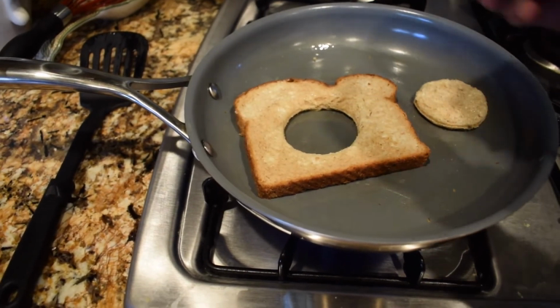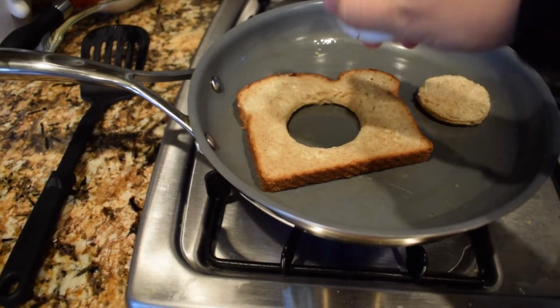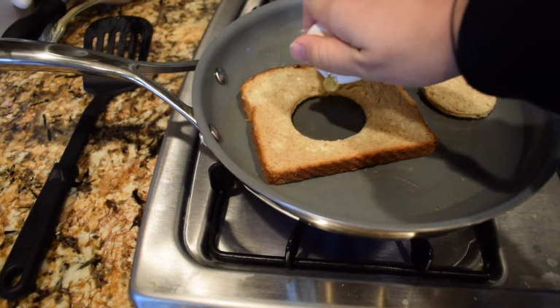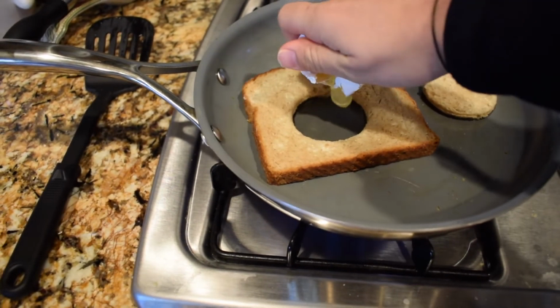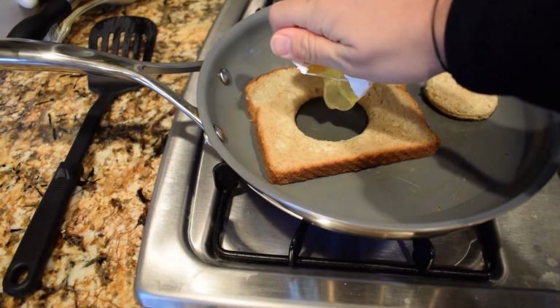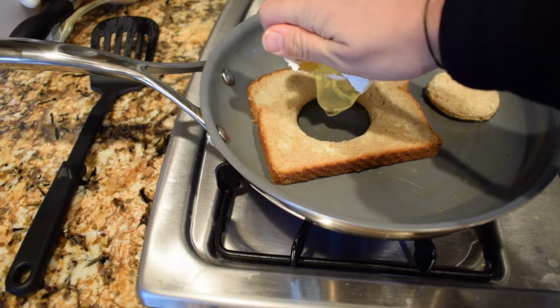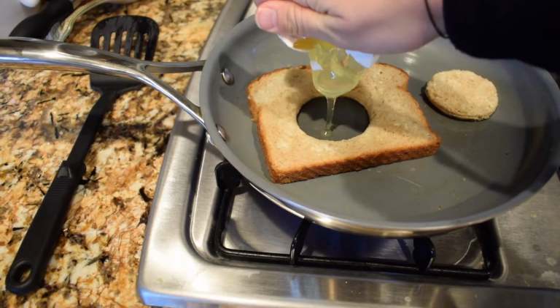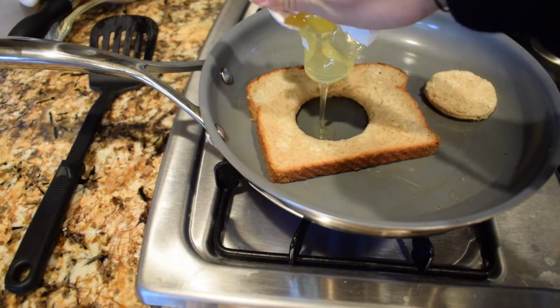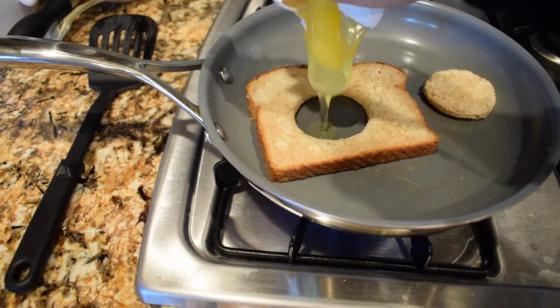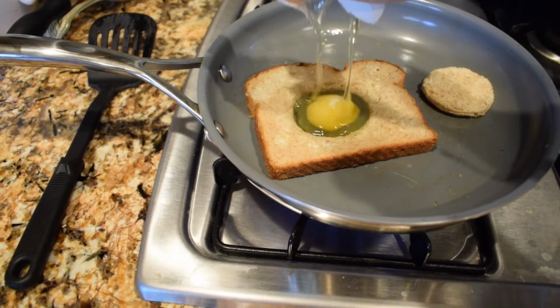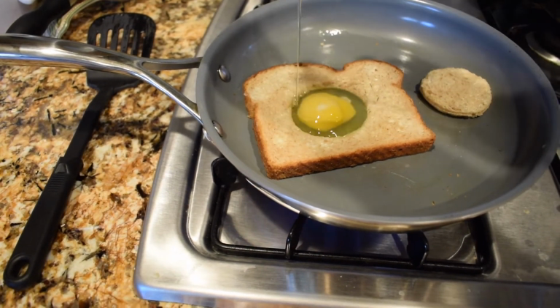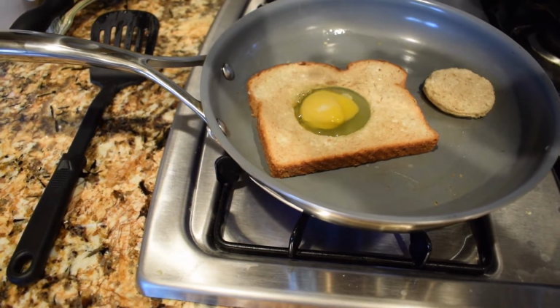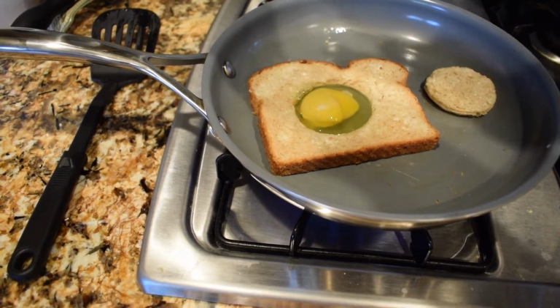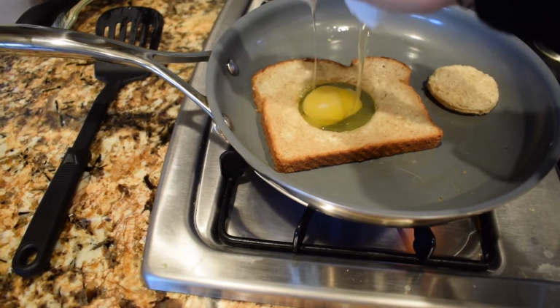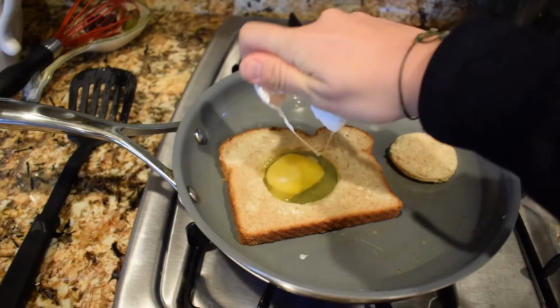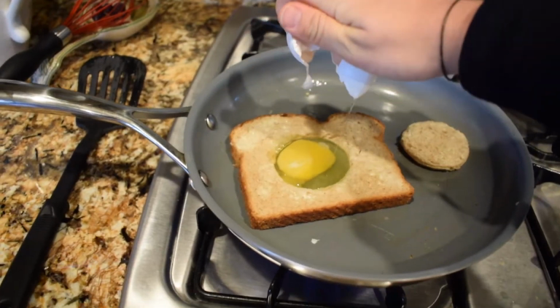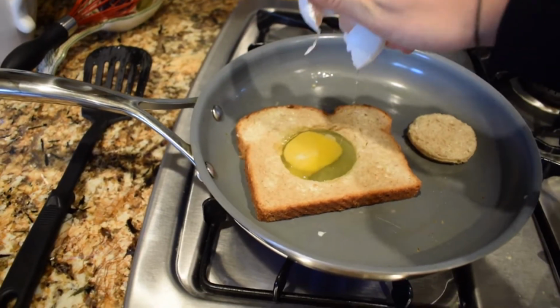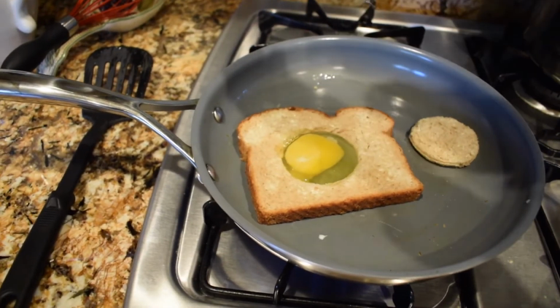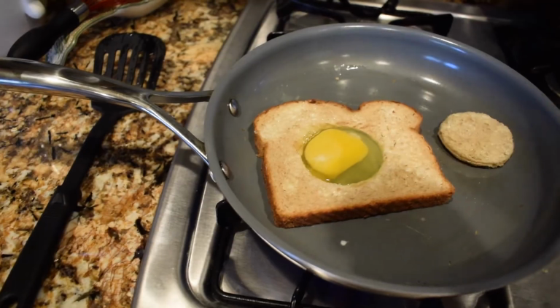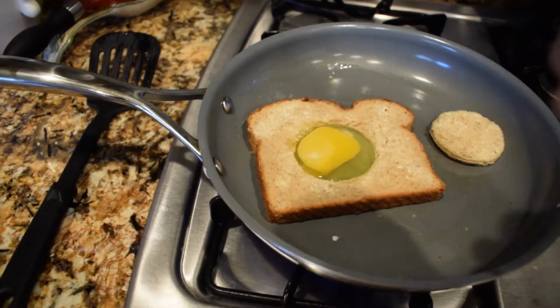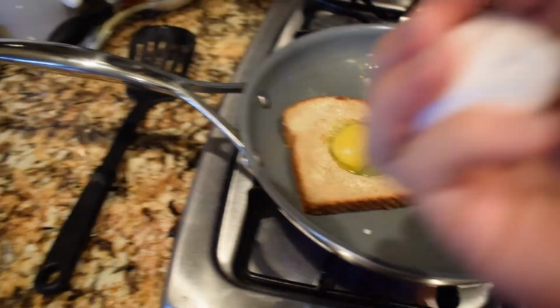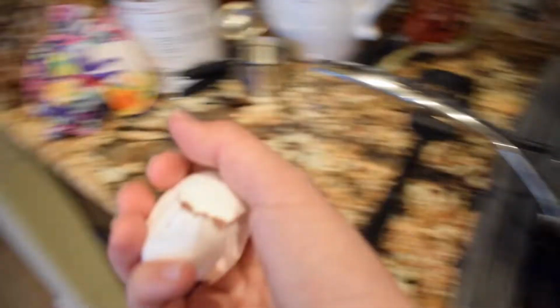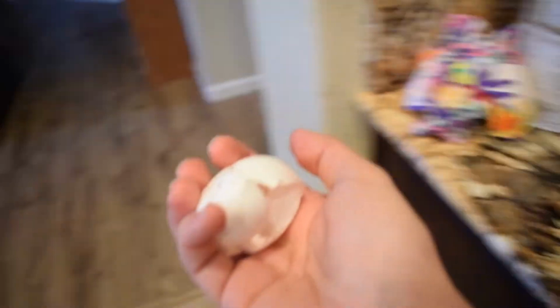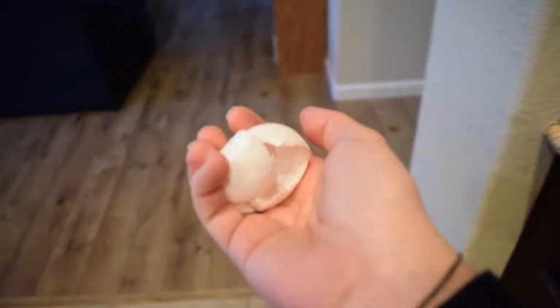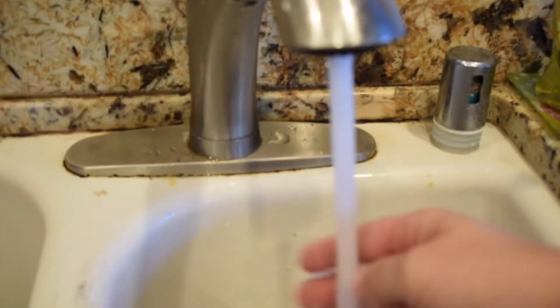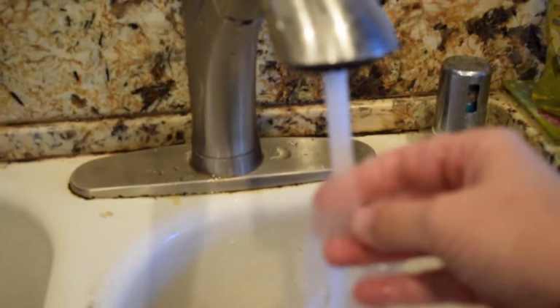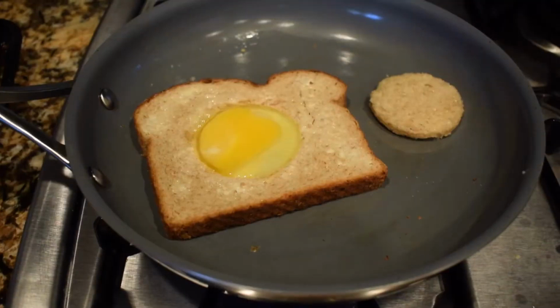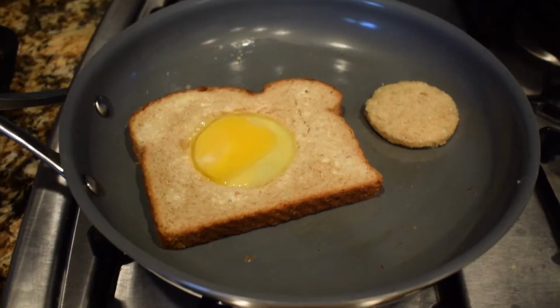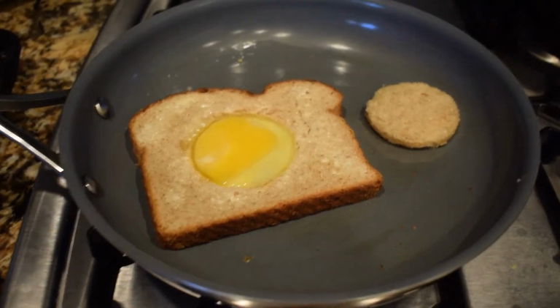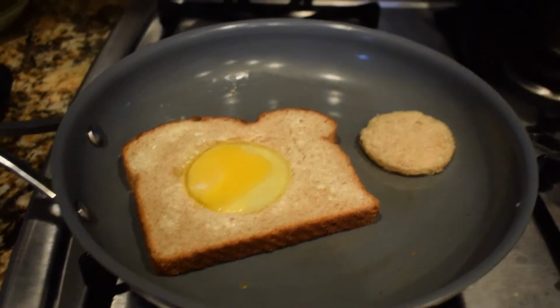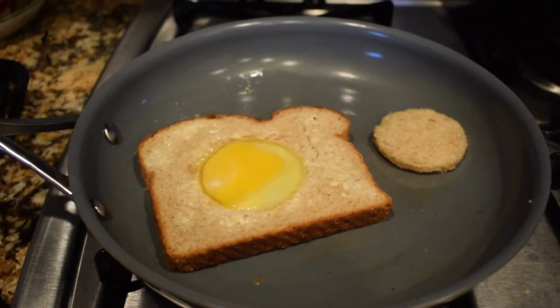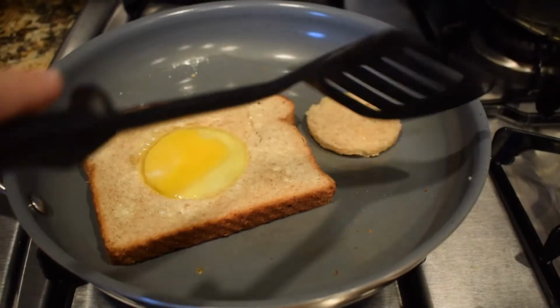Flip it around when you think it's ready, then crack an egg into it. Oh, do you see the little piece of shell? Then throw your eggshell away, wash your hands, and come back.